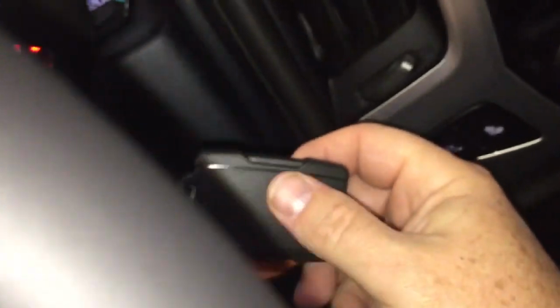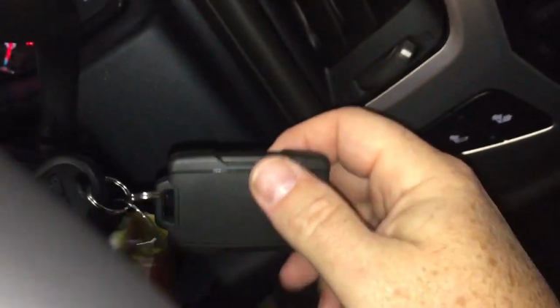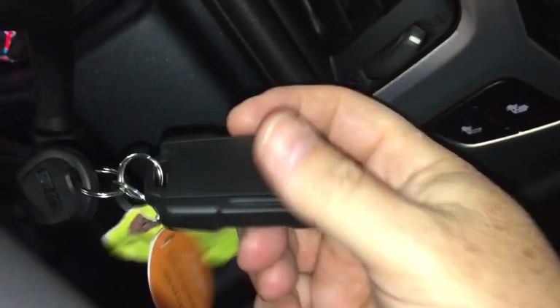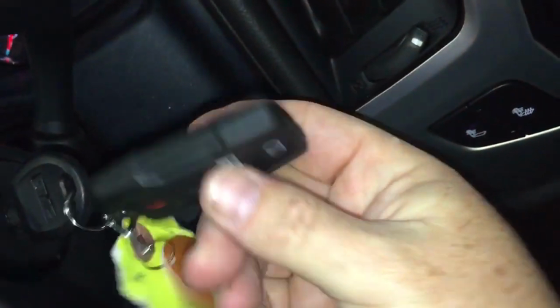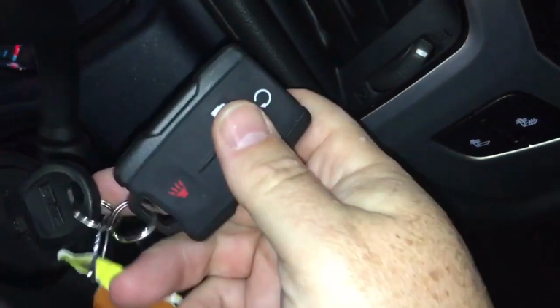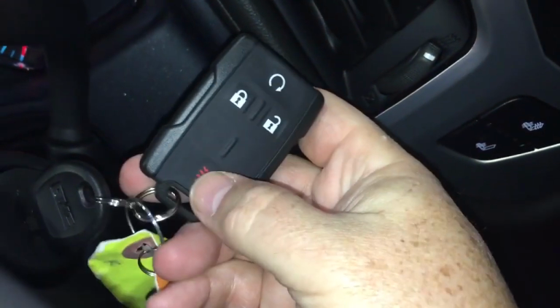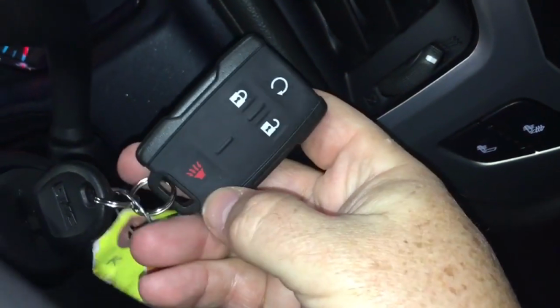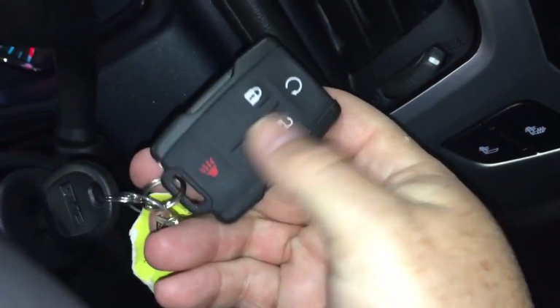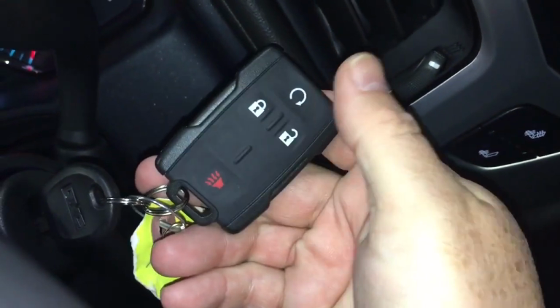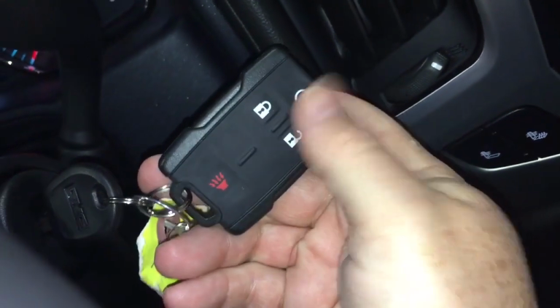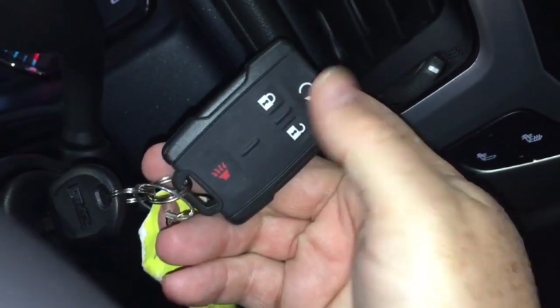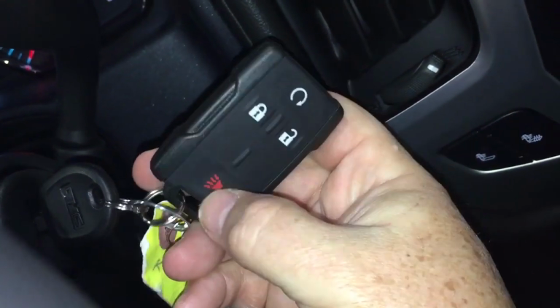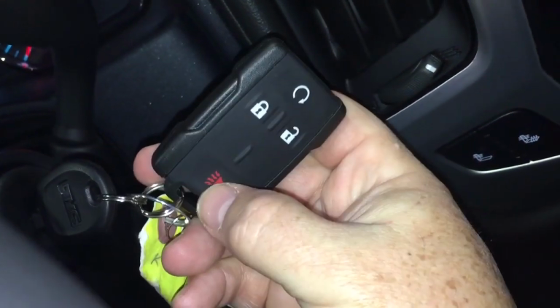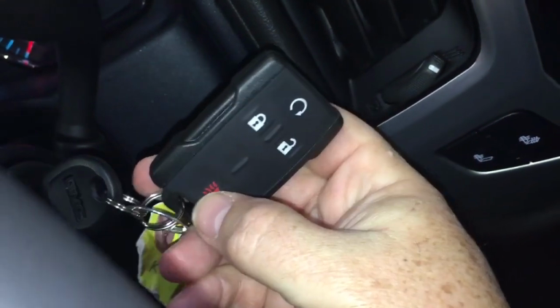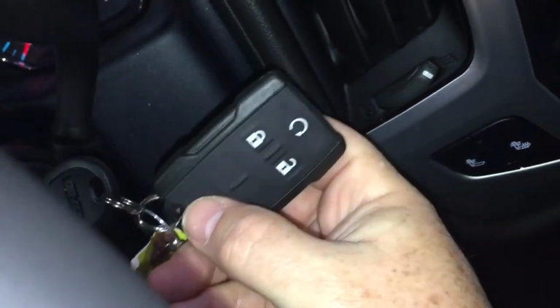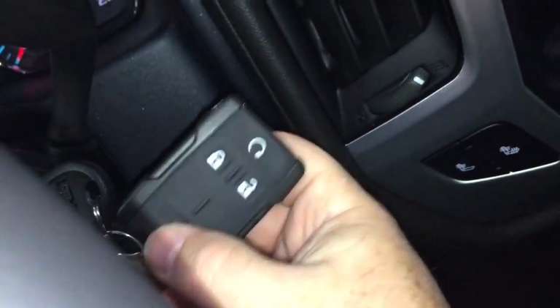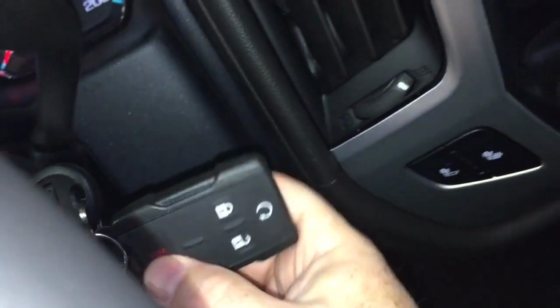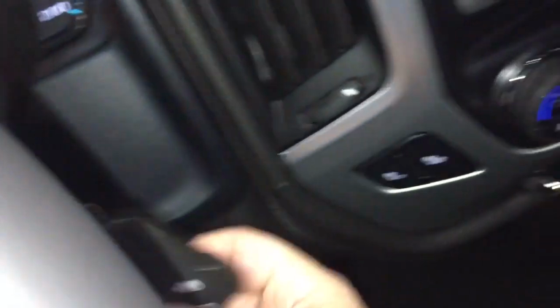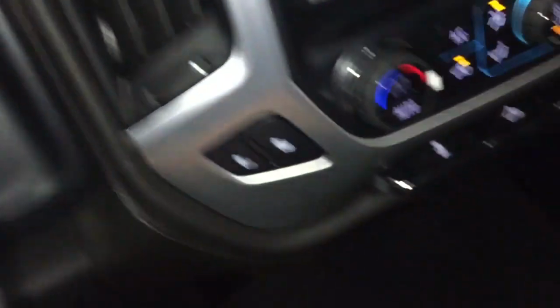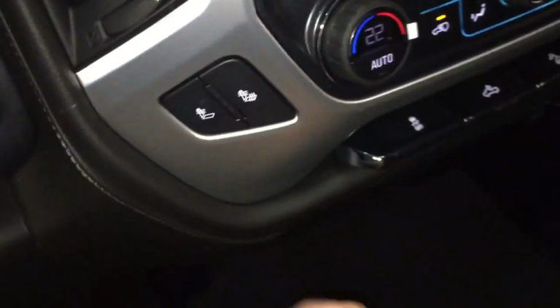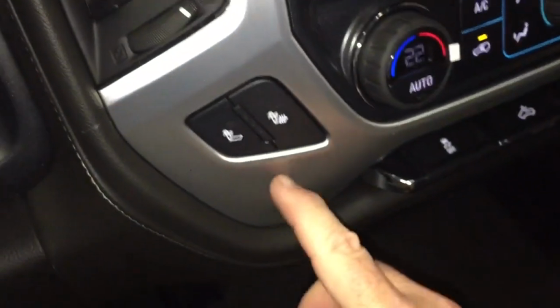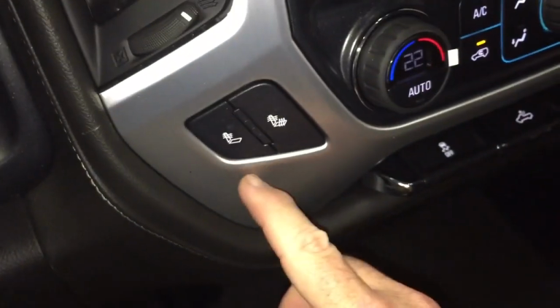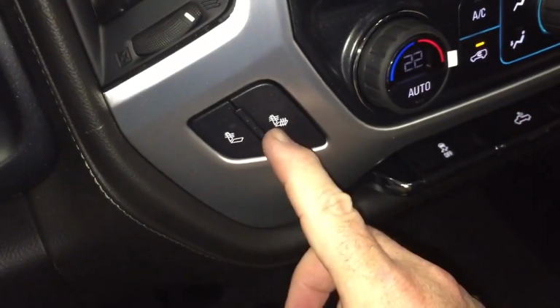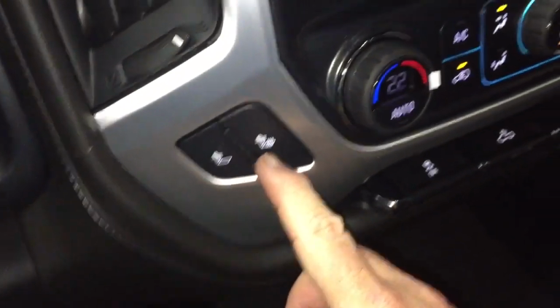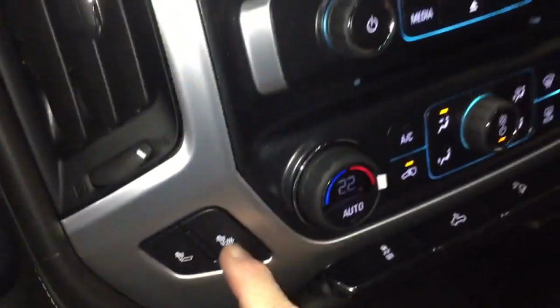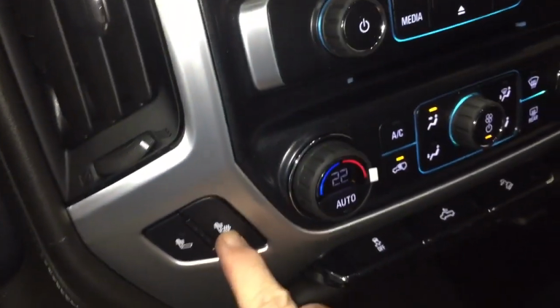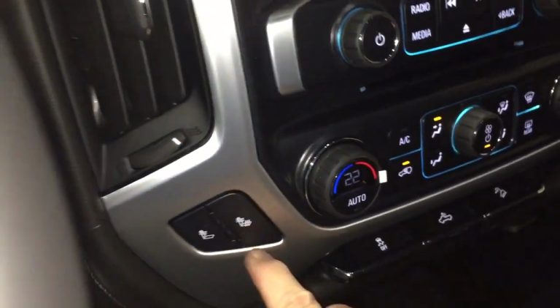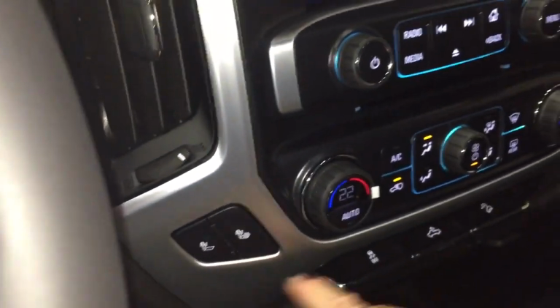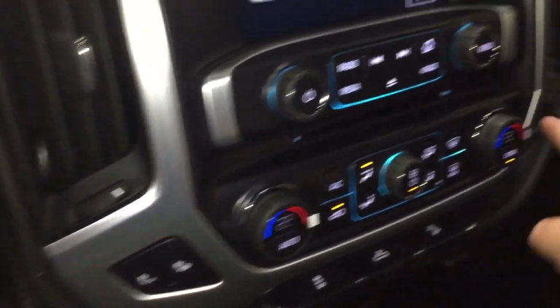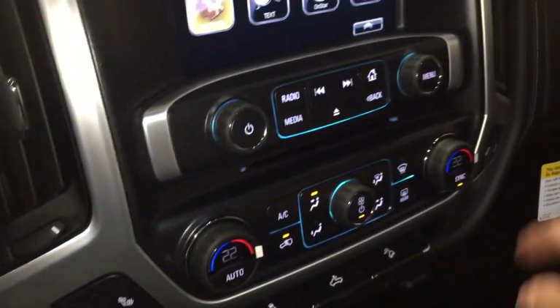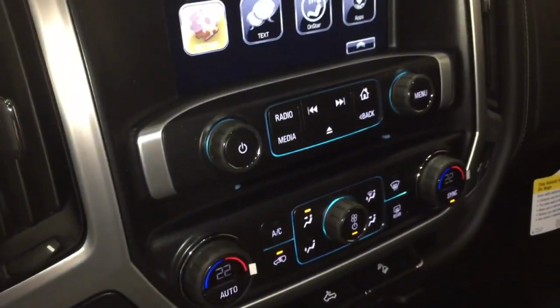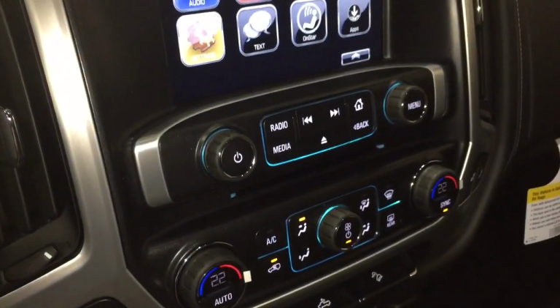A quick look at the key fob shows you that you have the remote start and alarm function. You also have heated seats on both the driver and passenger side.